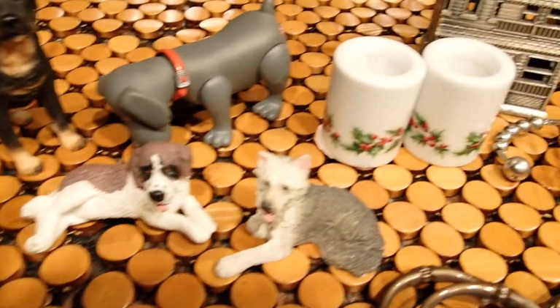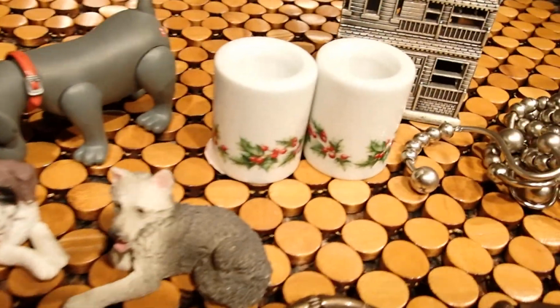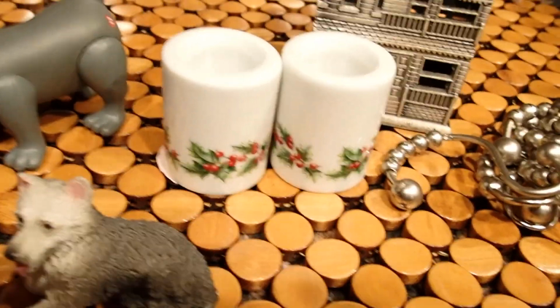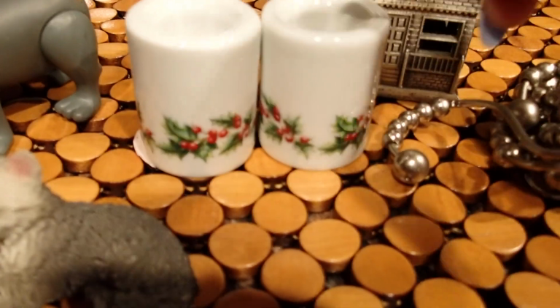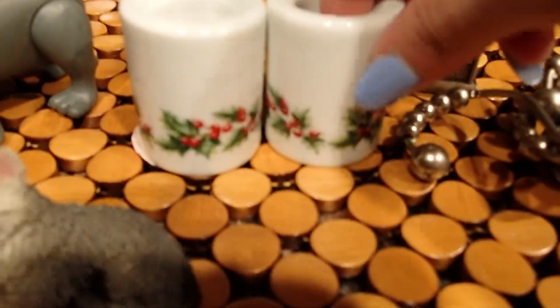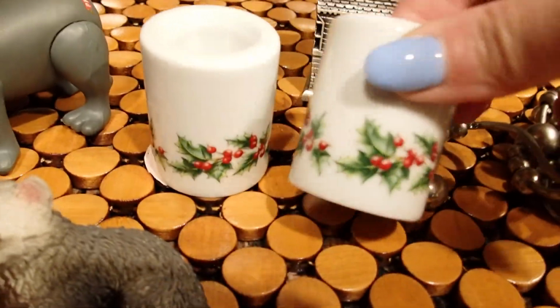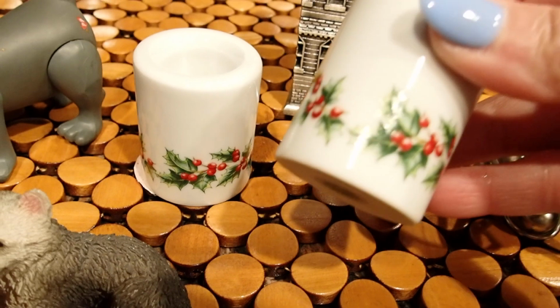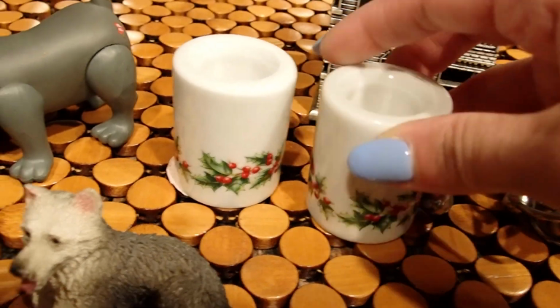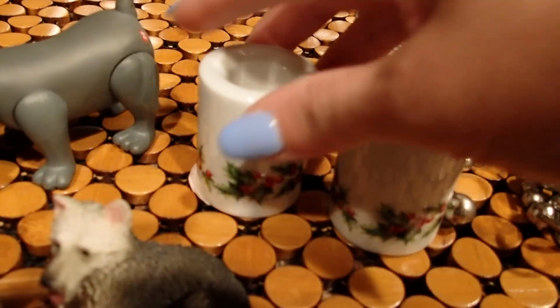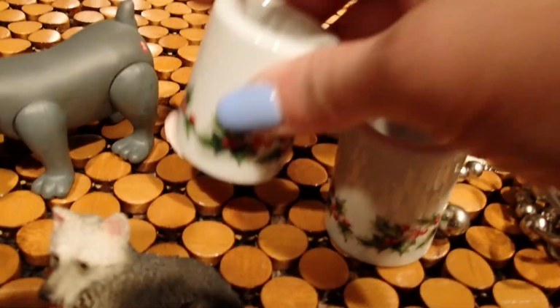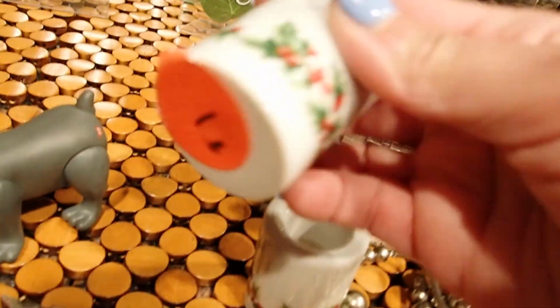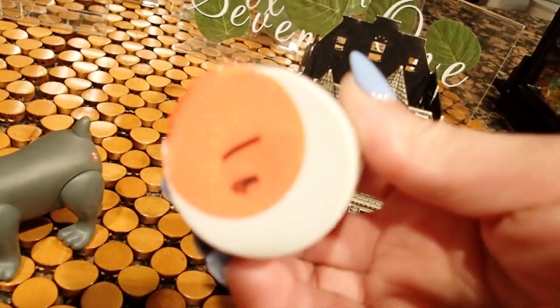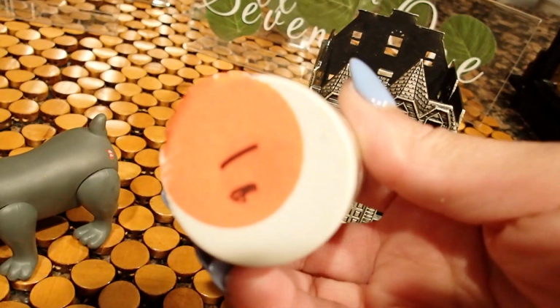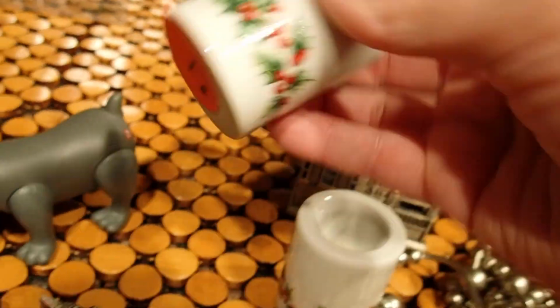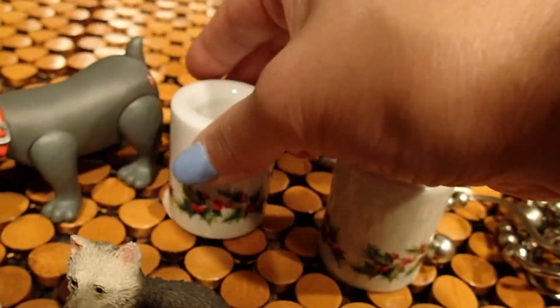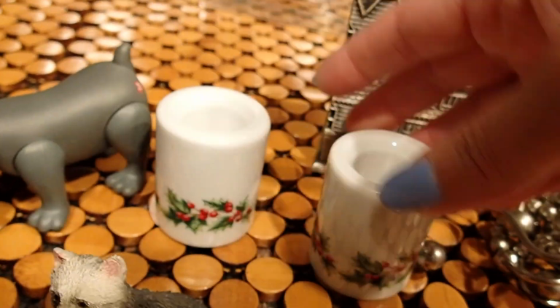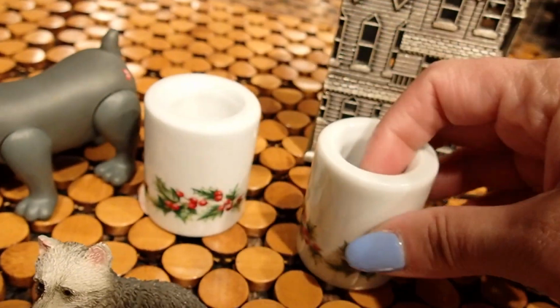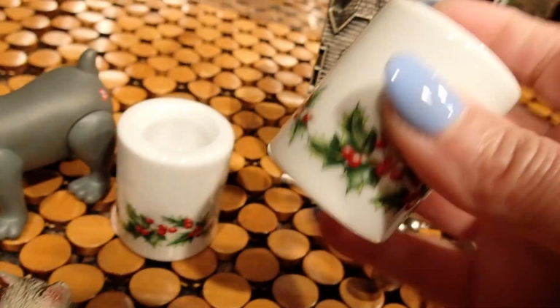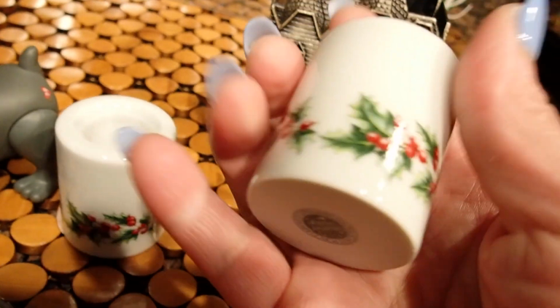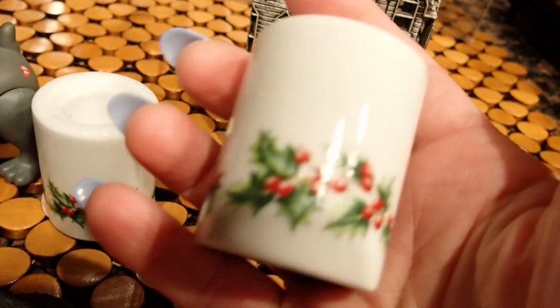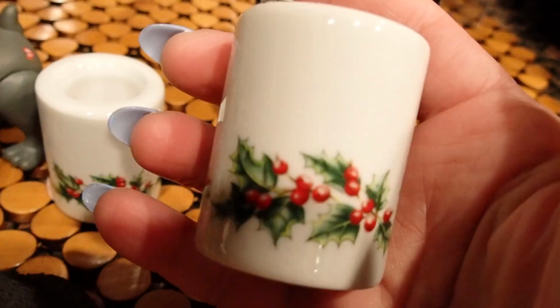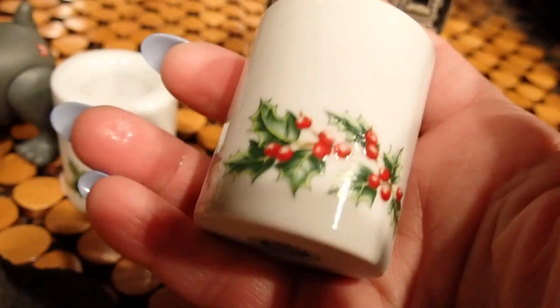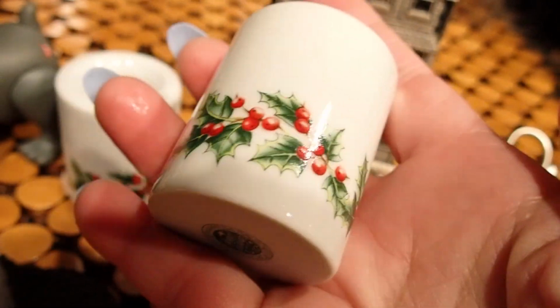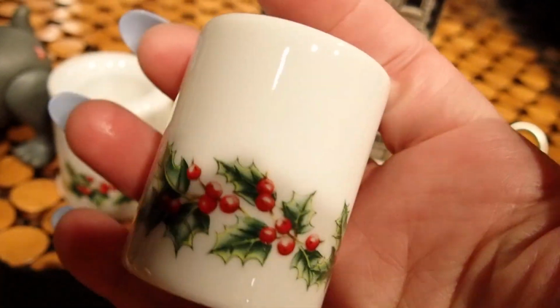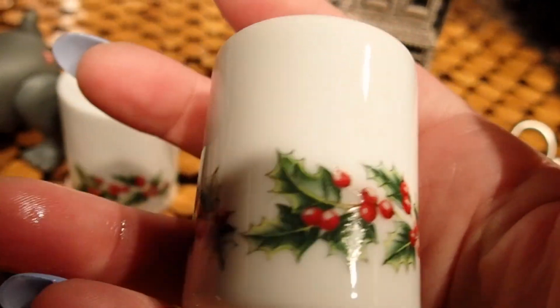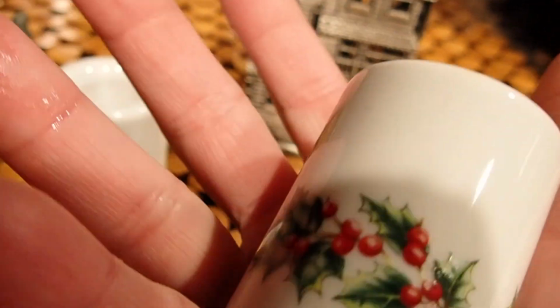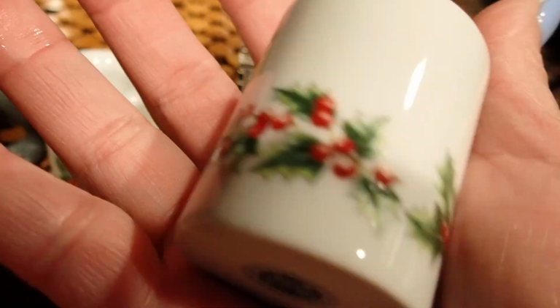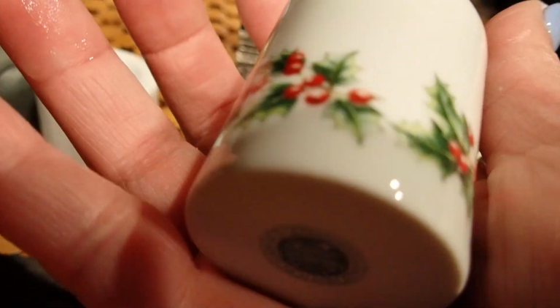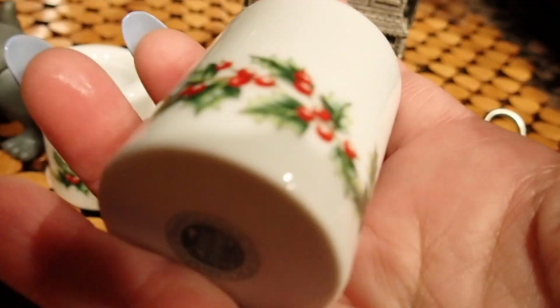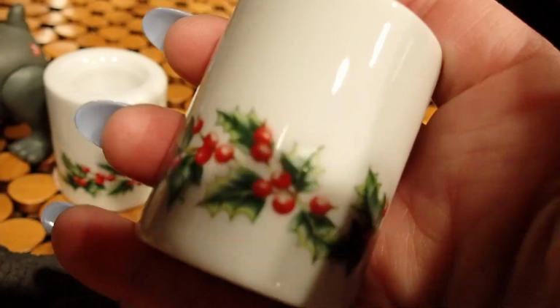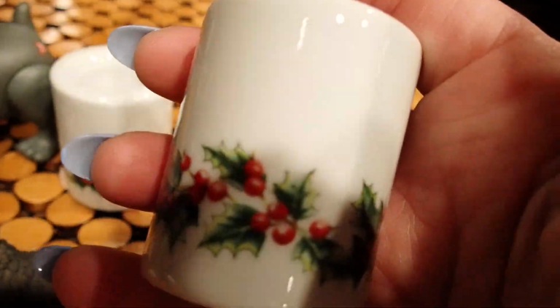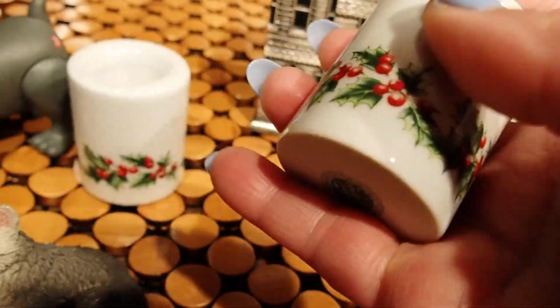I also bought these two candle holders. These were the set for a dollar. Look at how beautiful. Either I'll use them for Christmas or I'll repurpose them for Christmas.